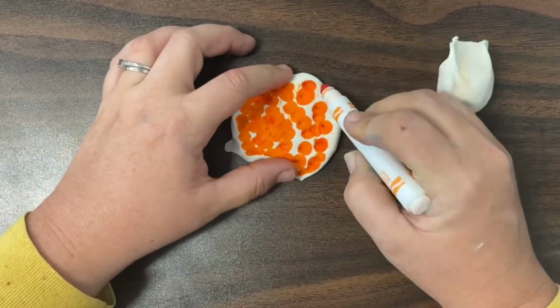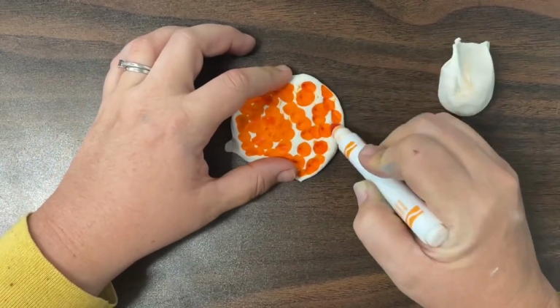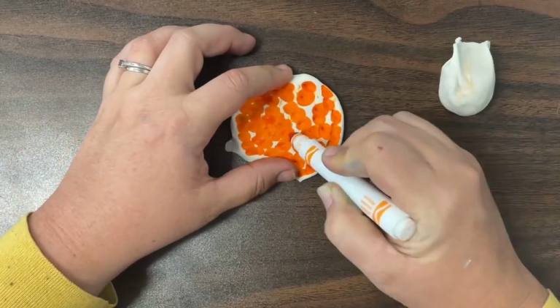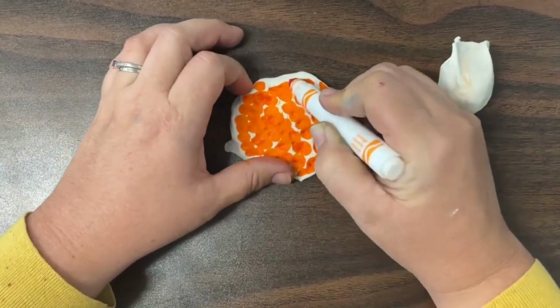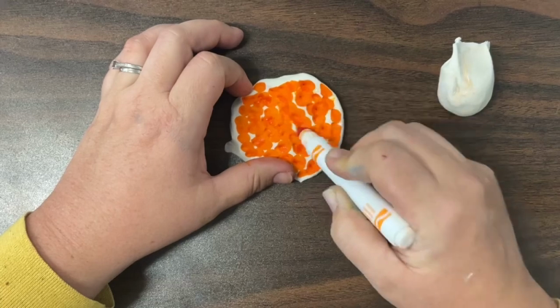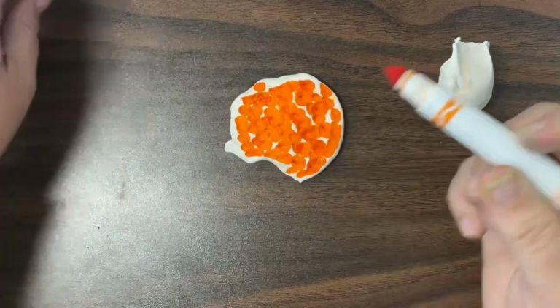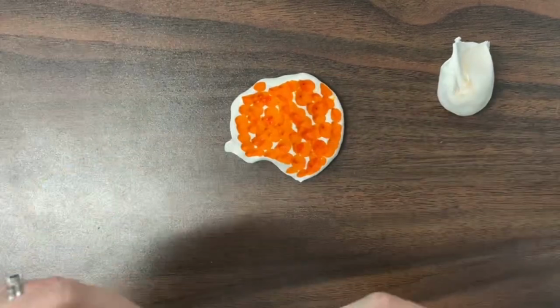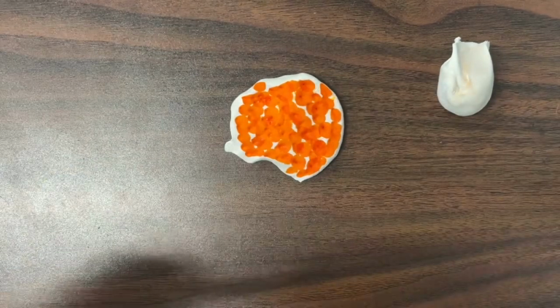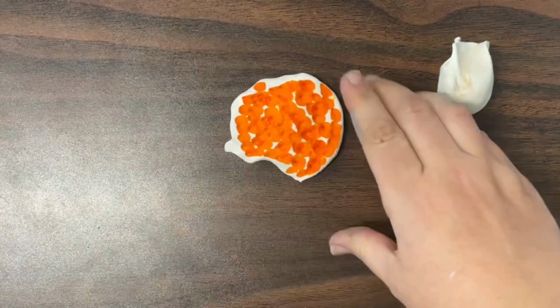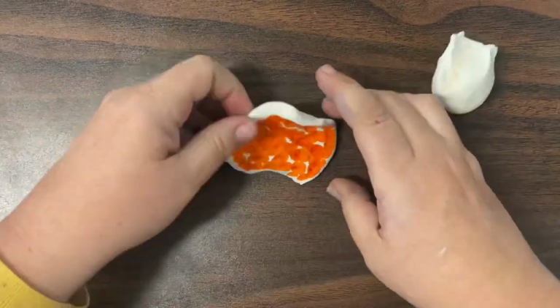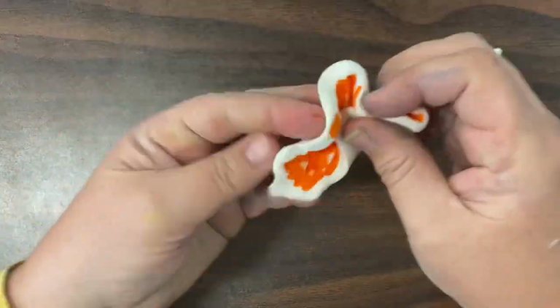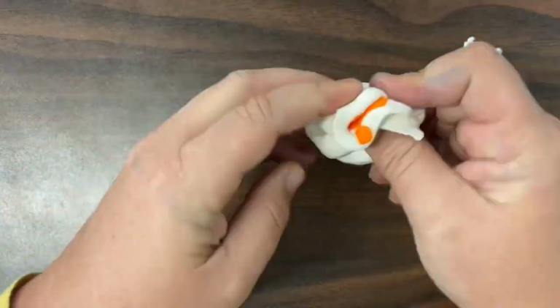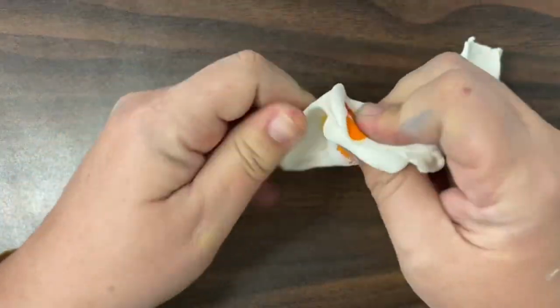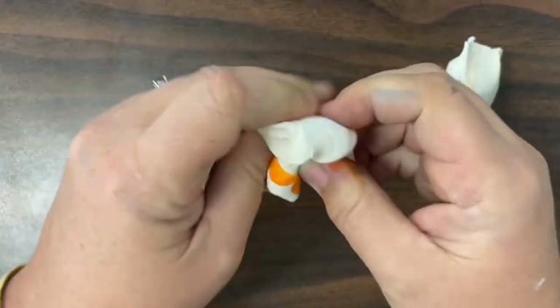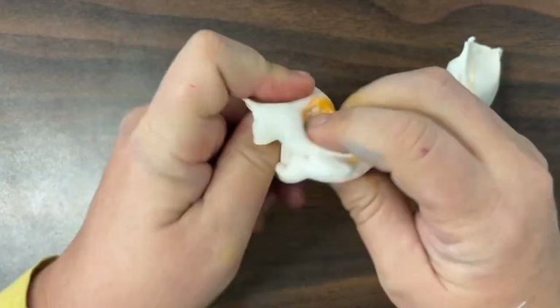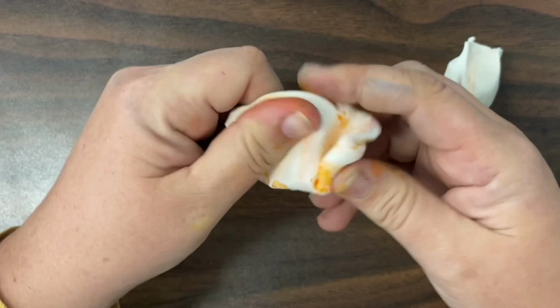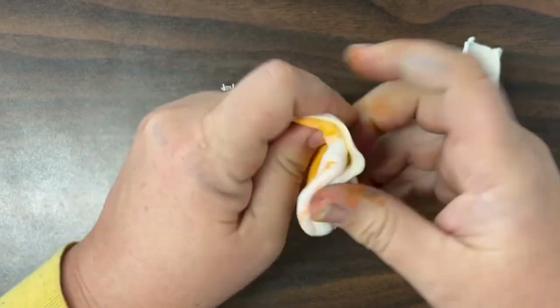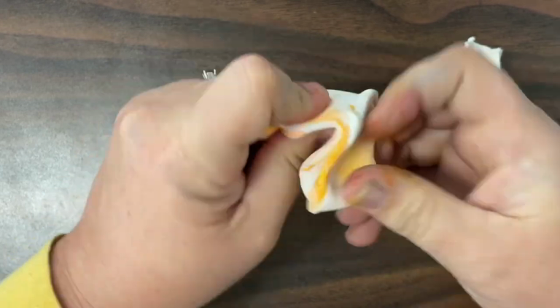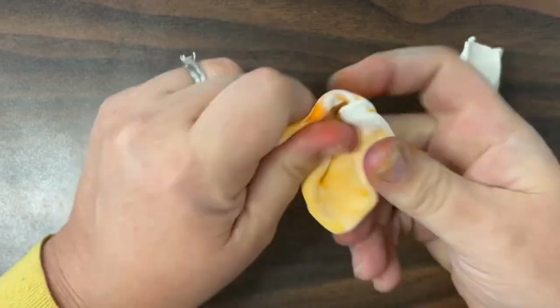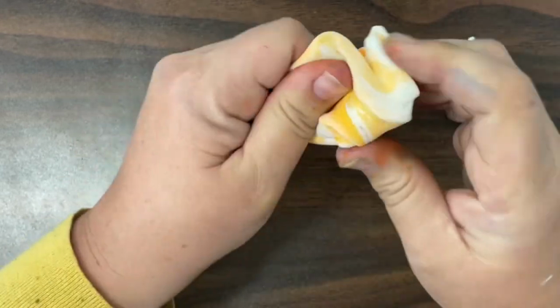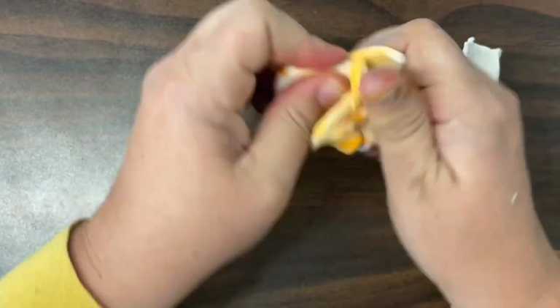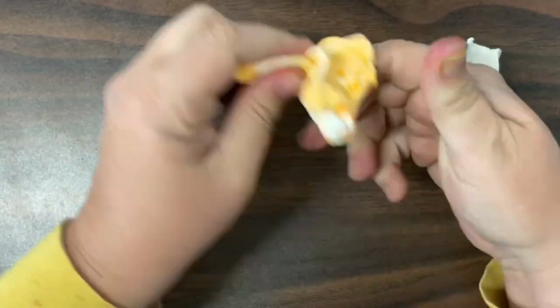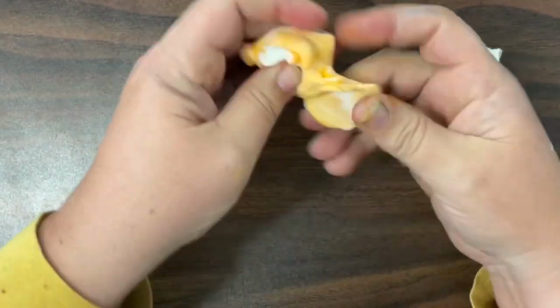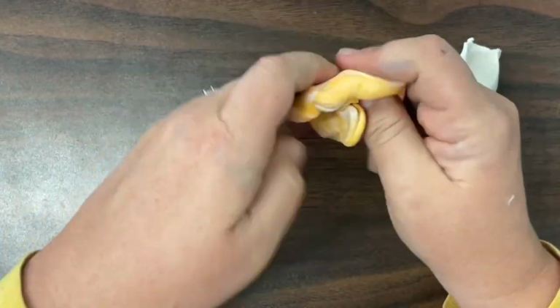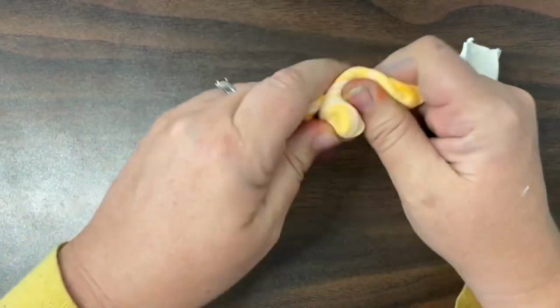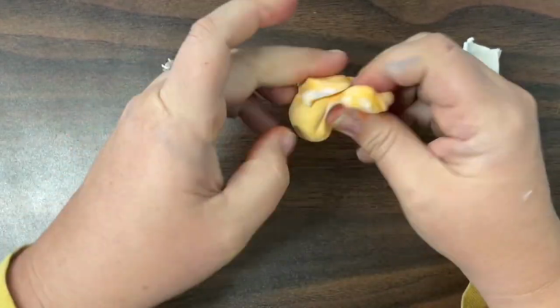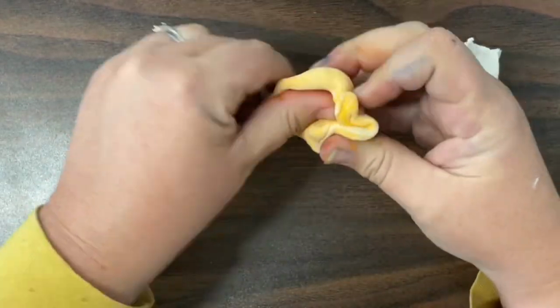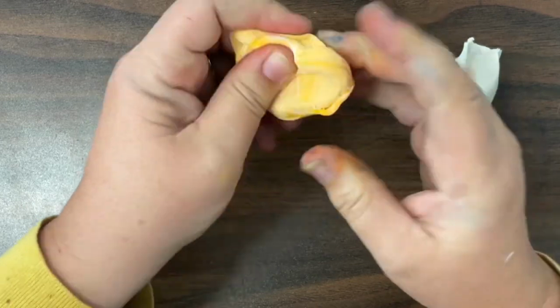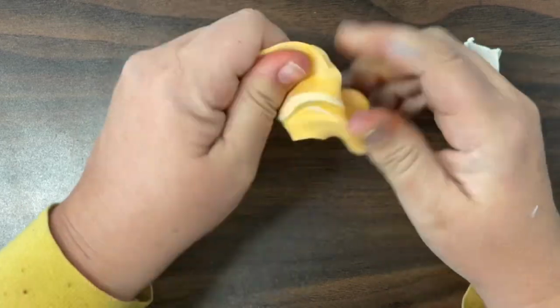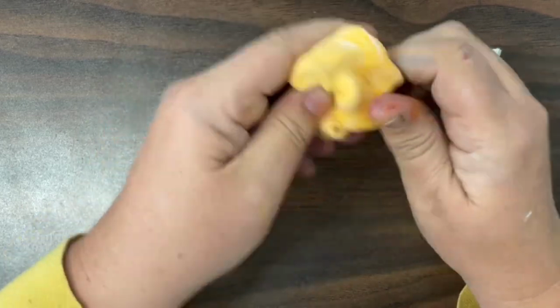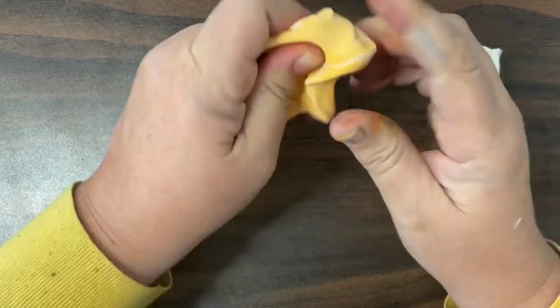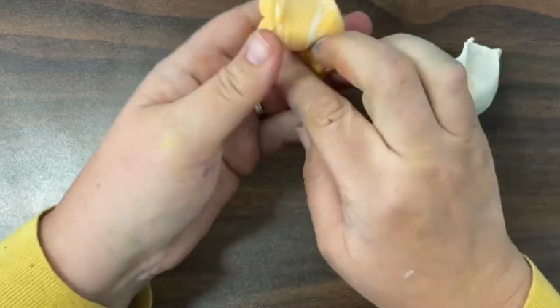For my snail's body, I'm going to turn him orange. So I flattened out my clay and poked my orange marker into it.